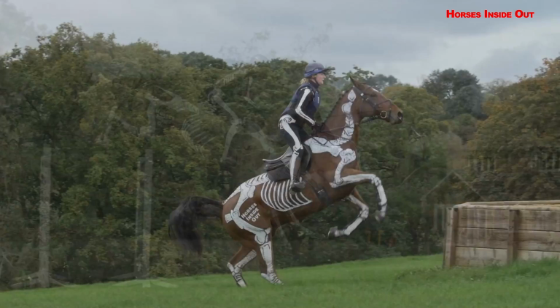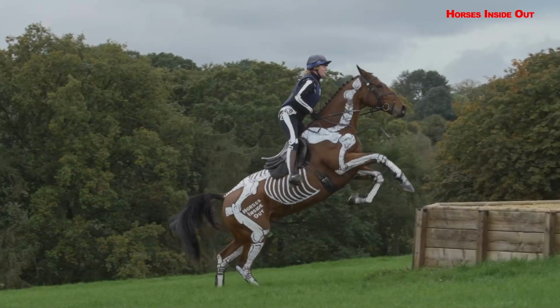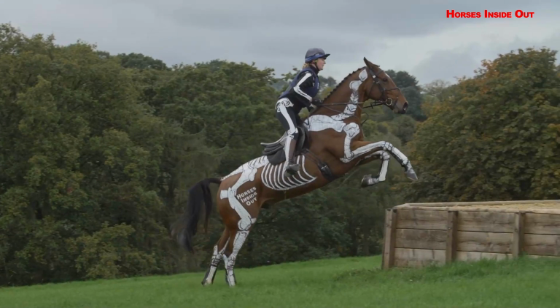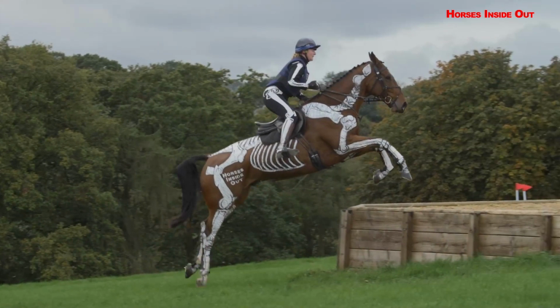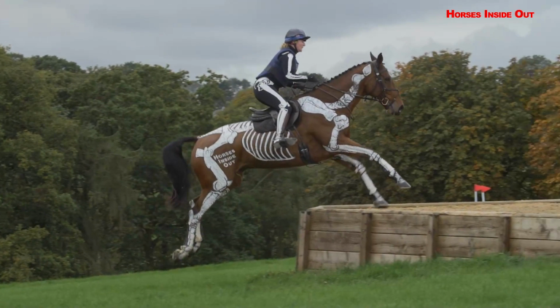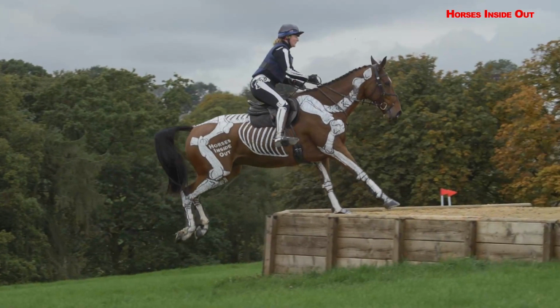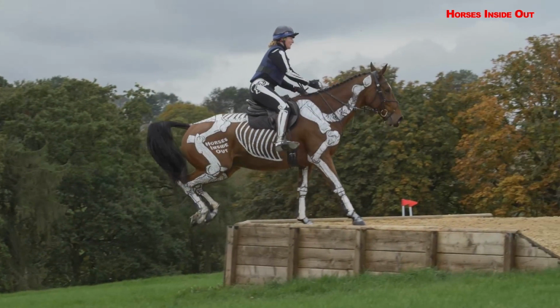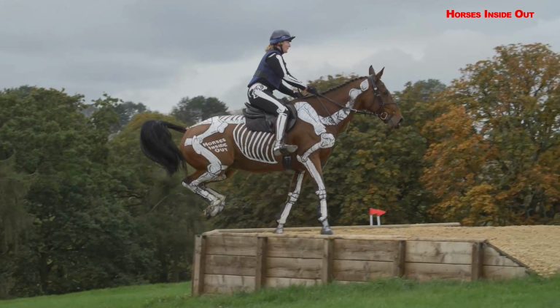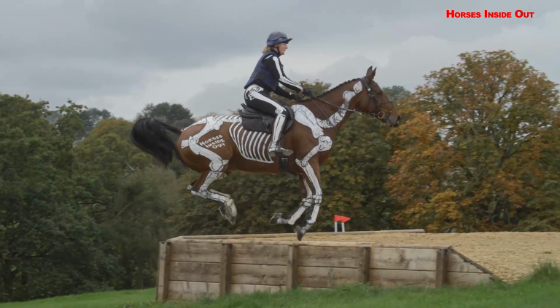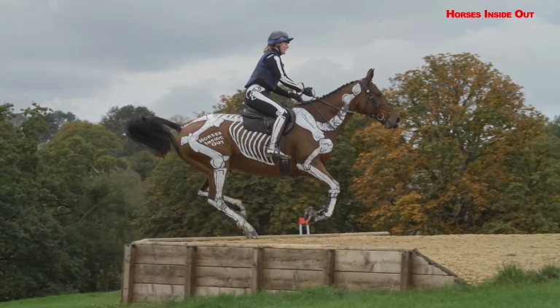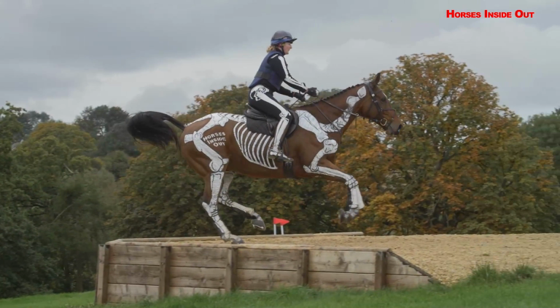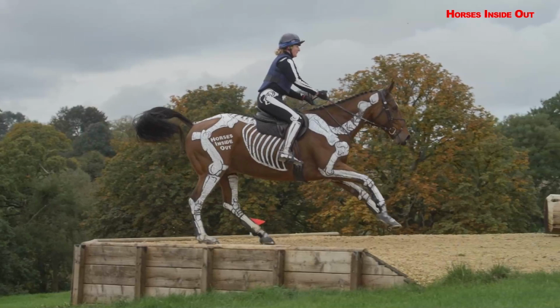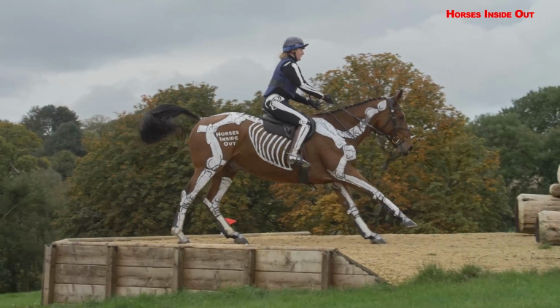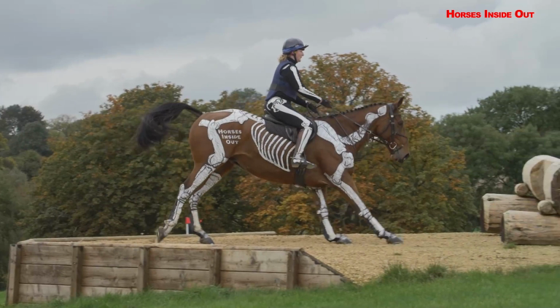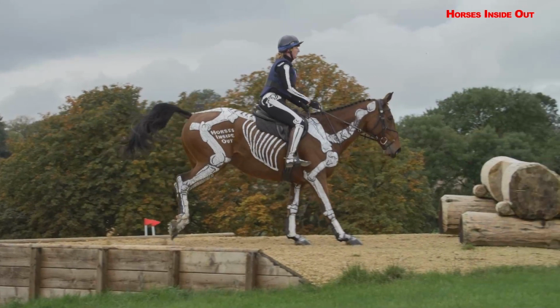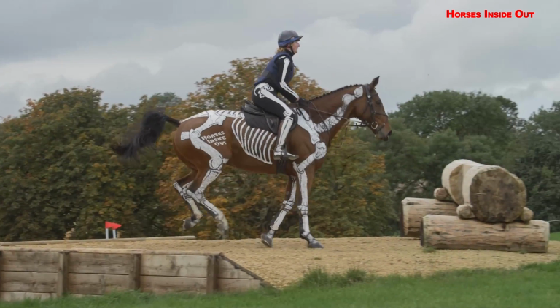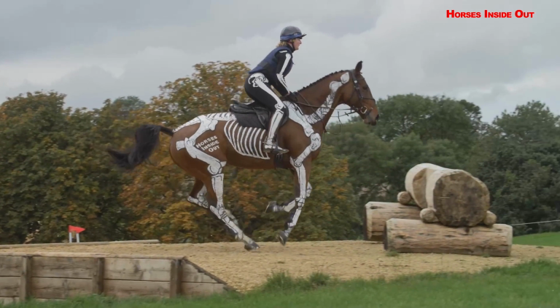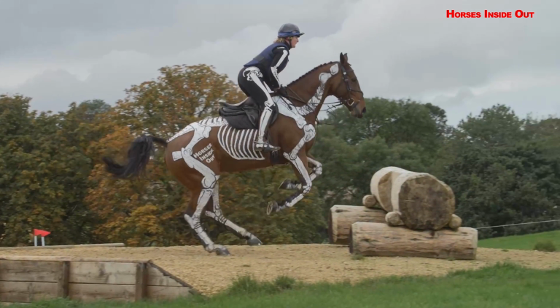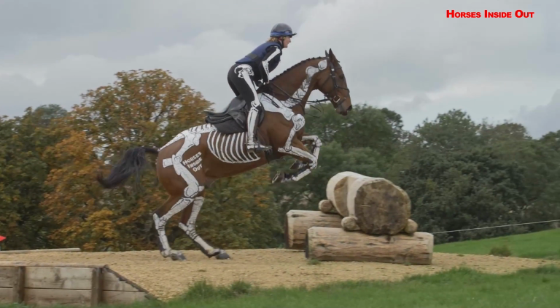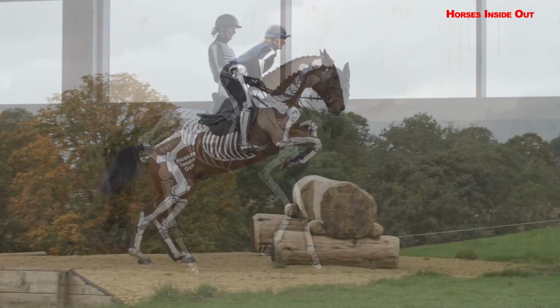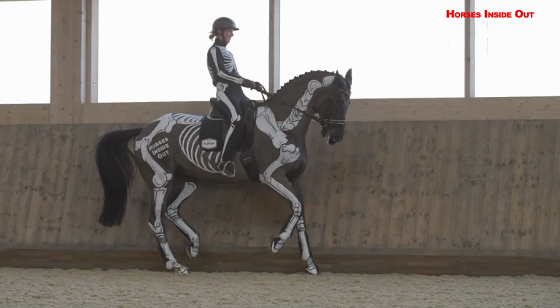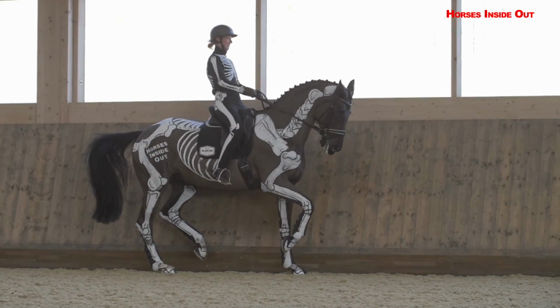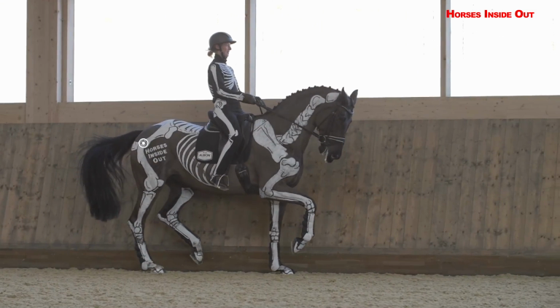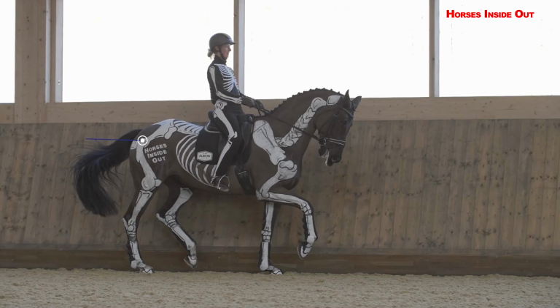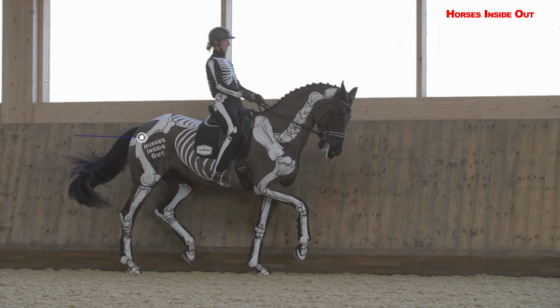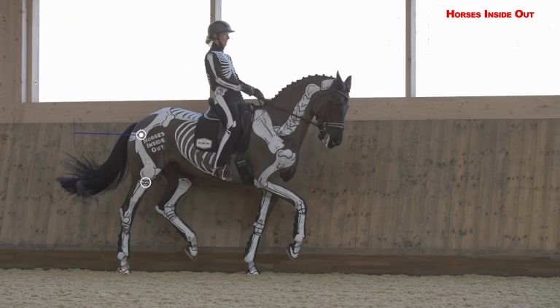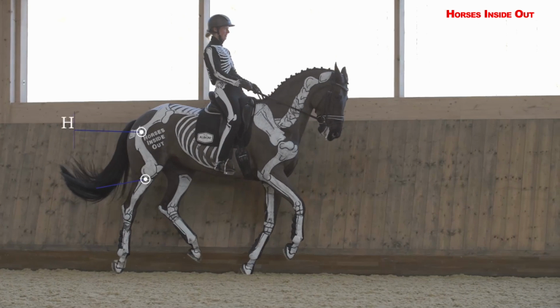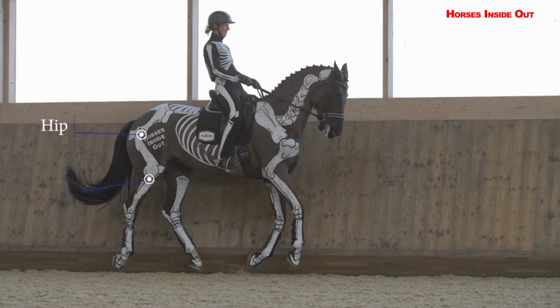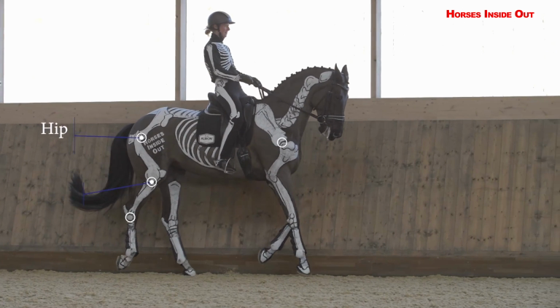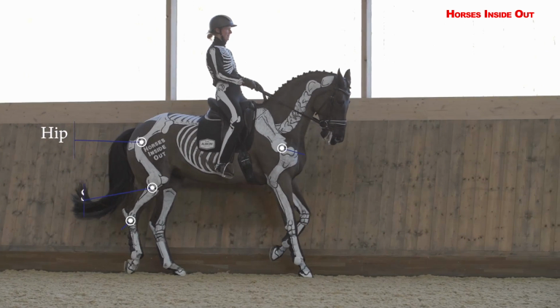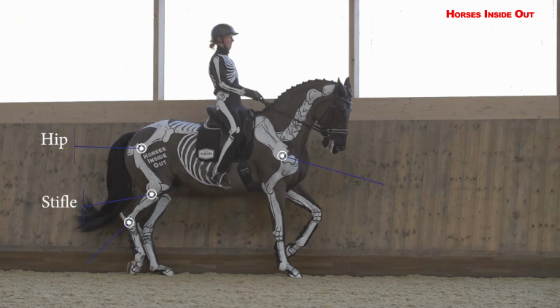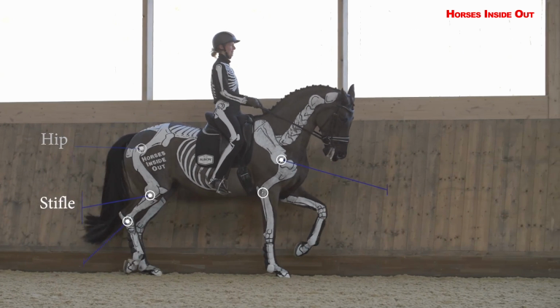Dressage movements including lateral work: shoulder-in, travers, half-pass, piaffe, passage. Flying changes including four, three, two and one time tempi changes.